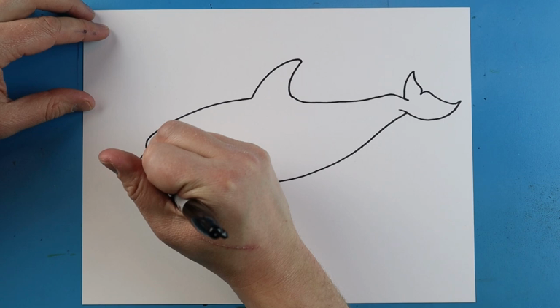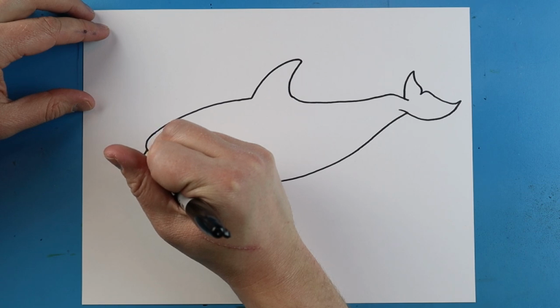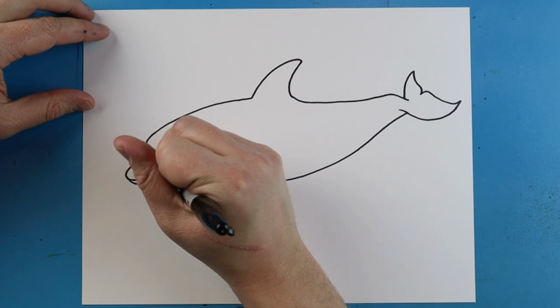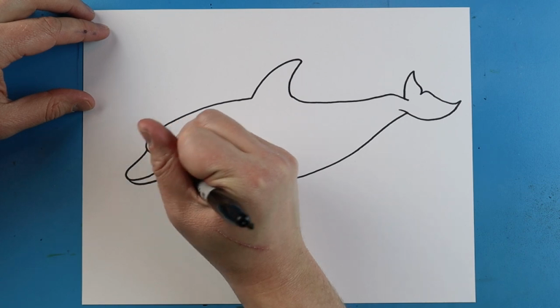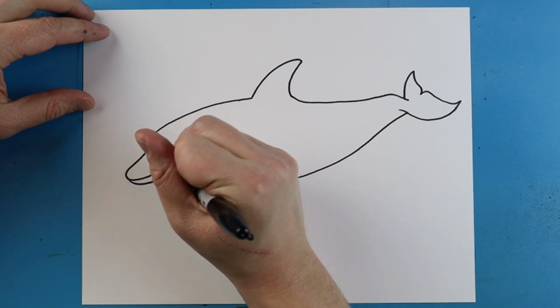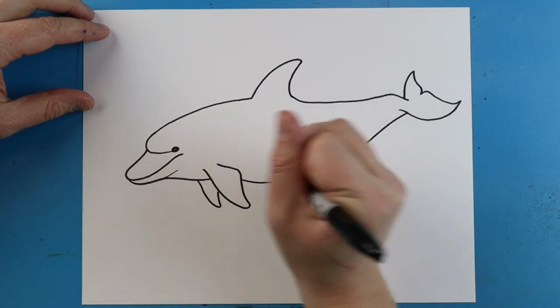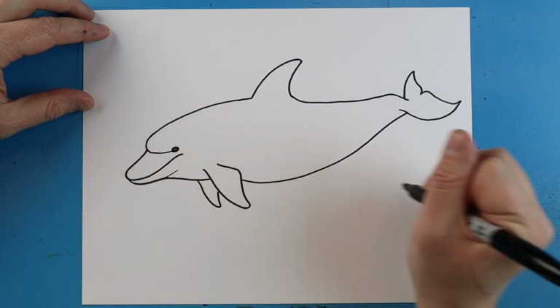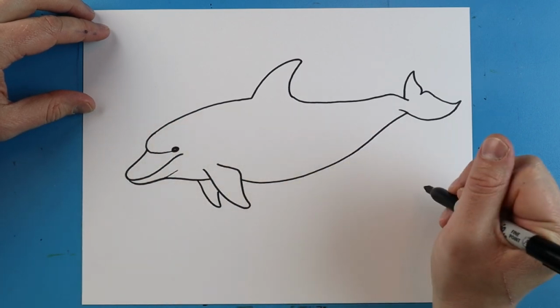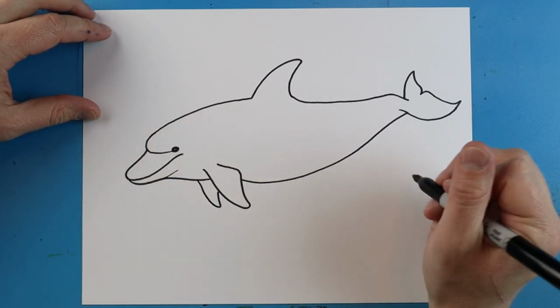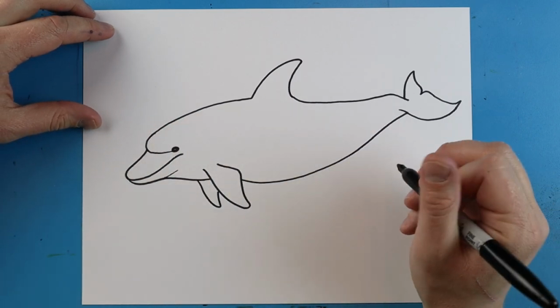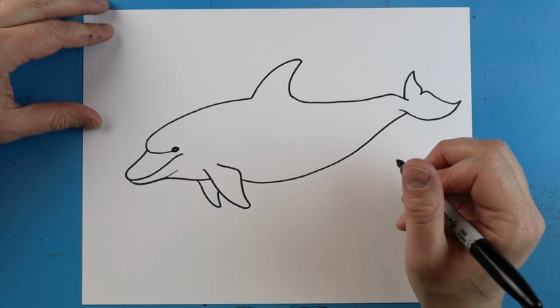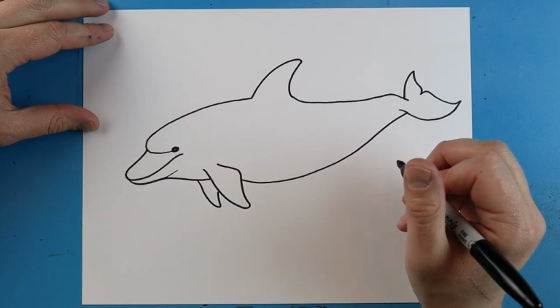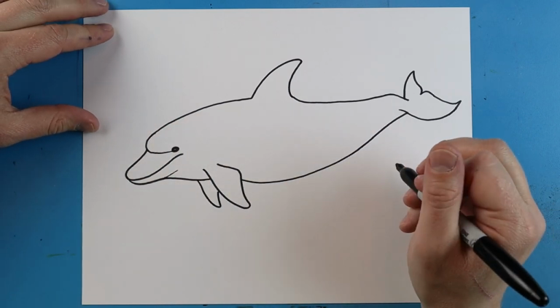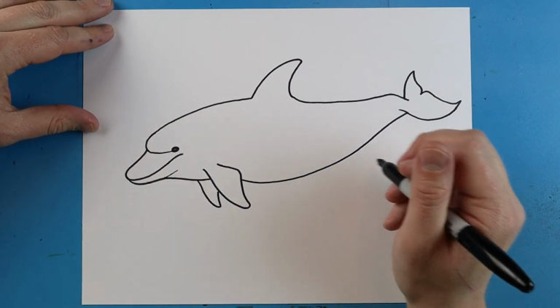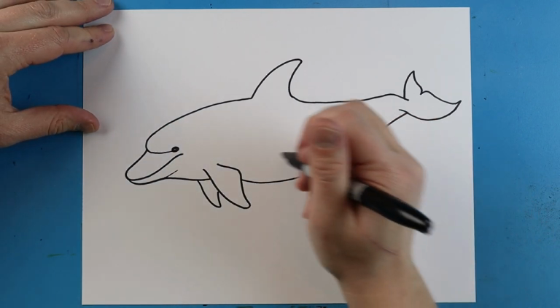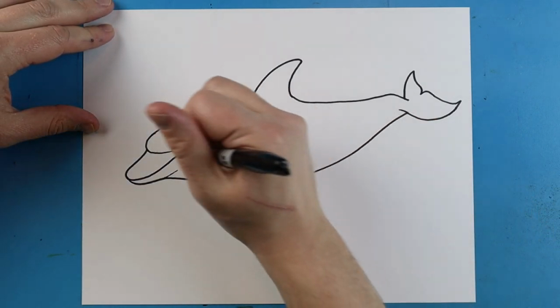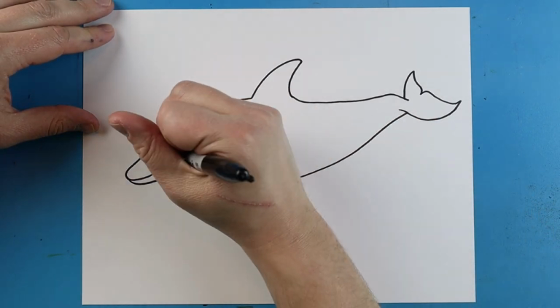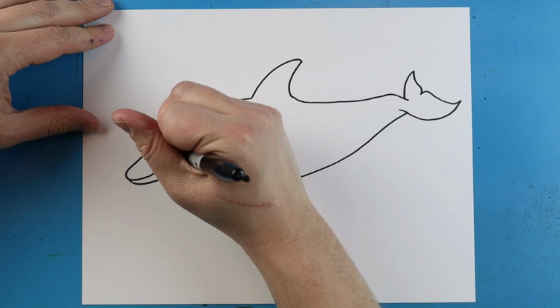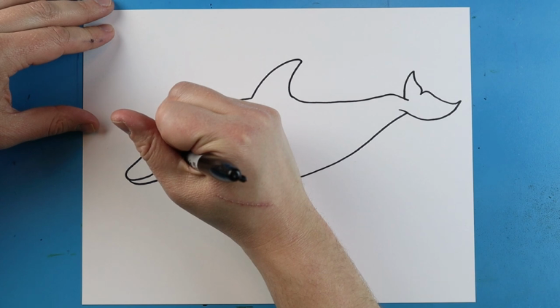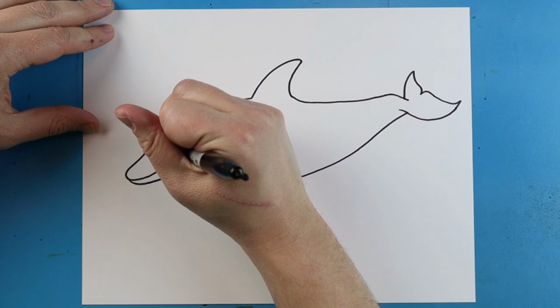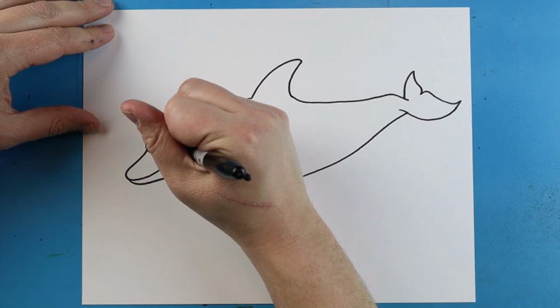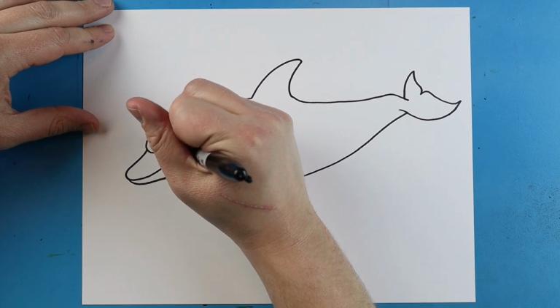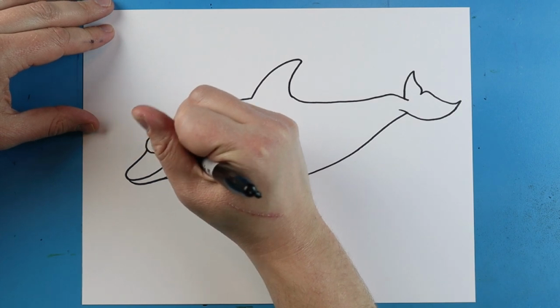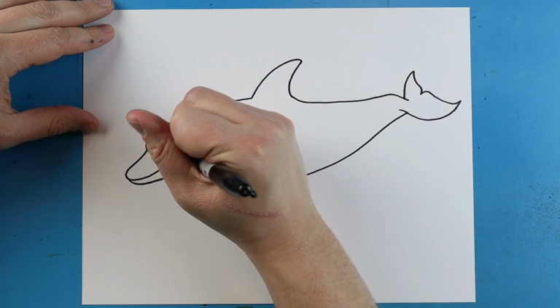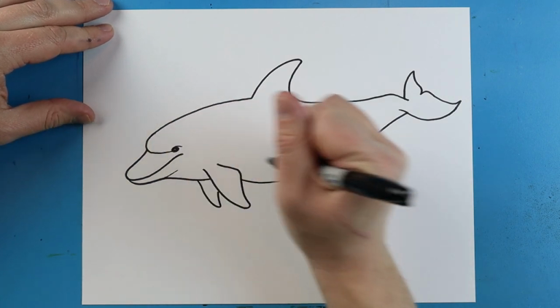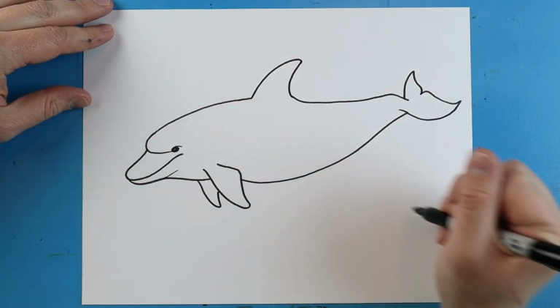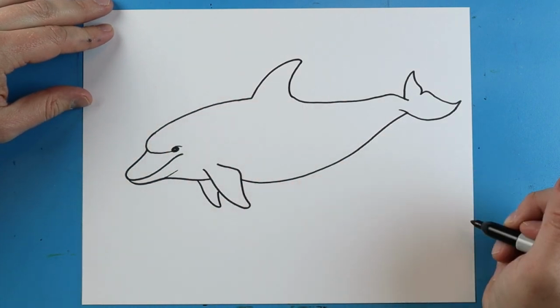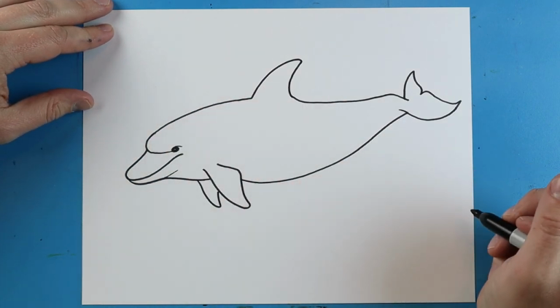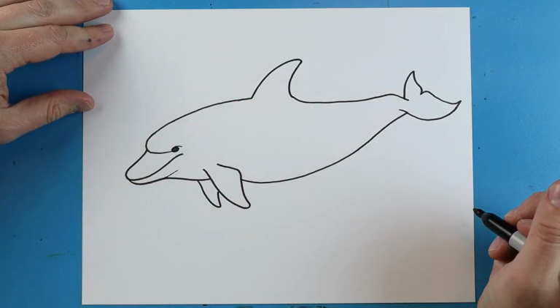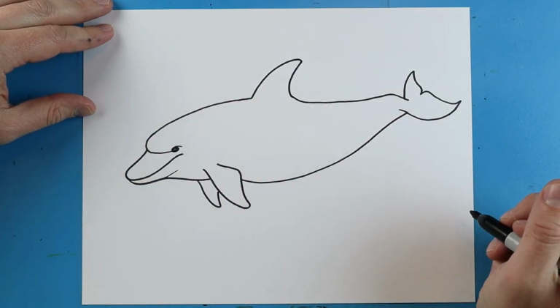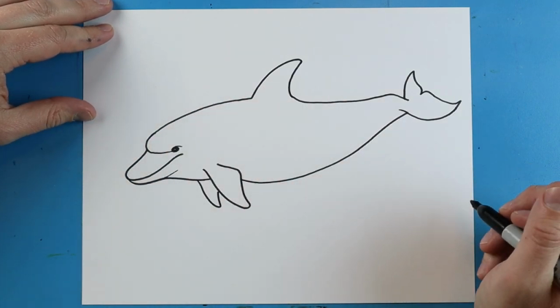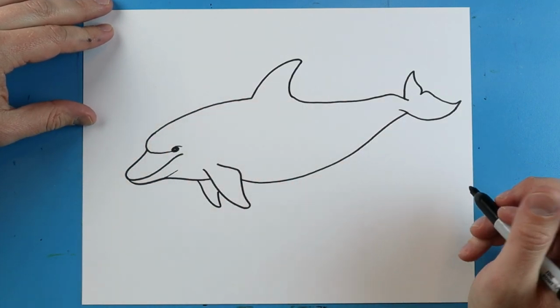Starting right here, I'm going to make a little line that's going to come up, and then make a little line right across the back of the eye, or the top of the eye.